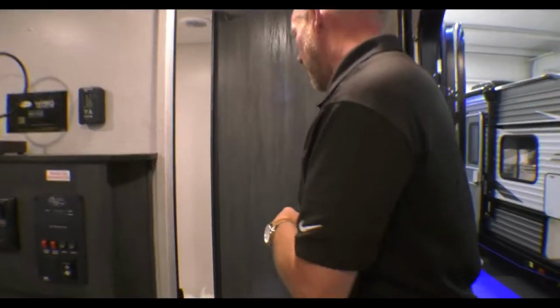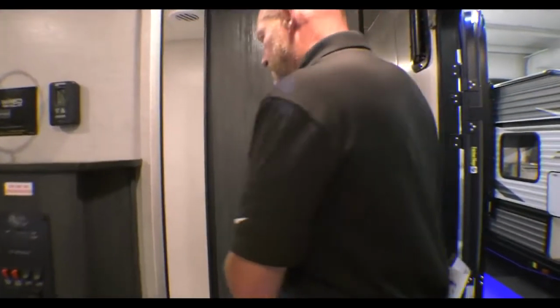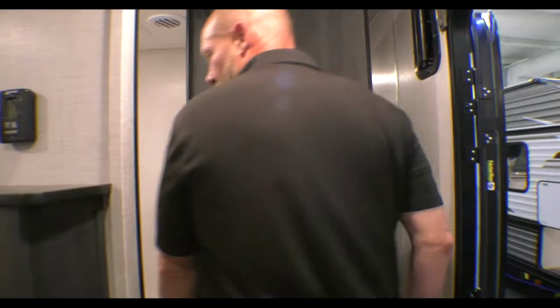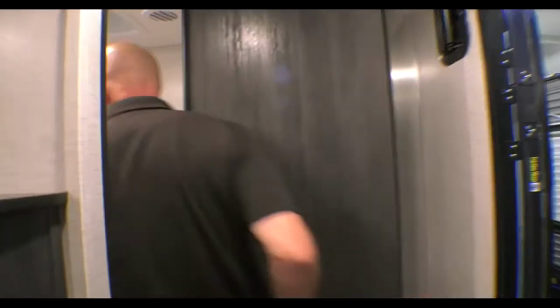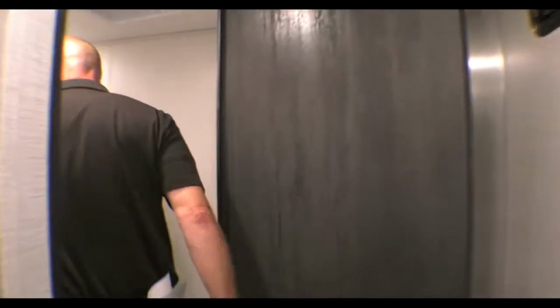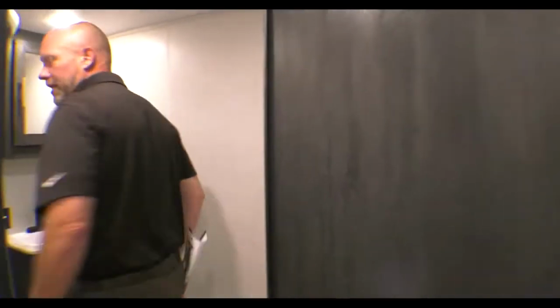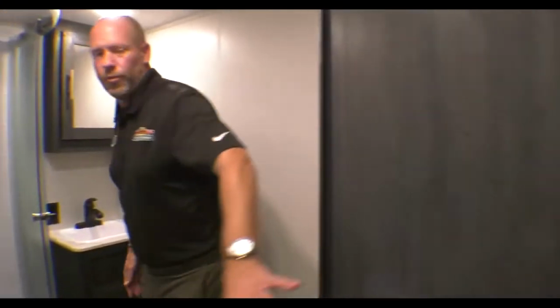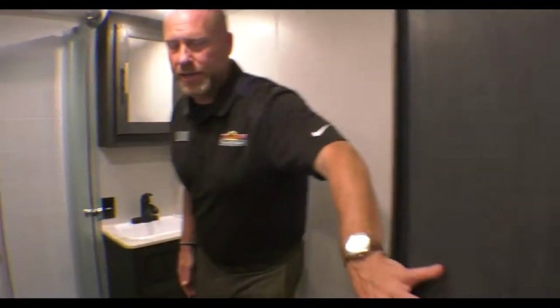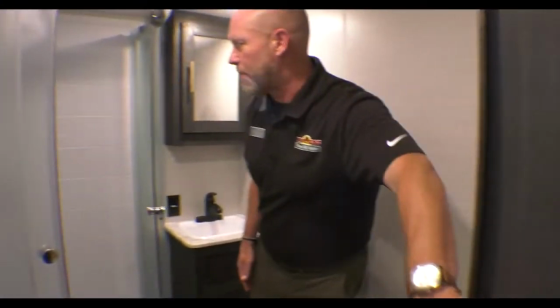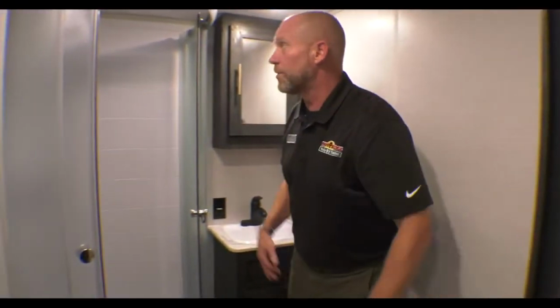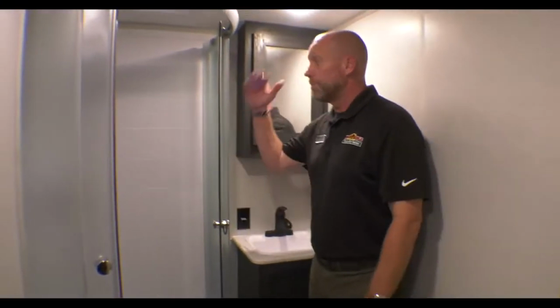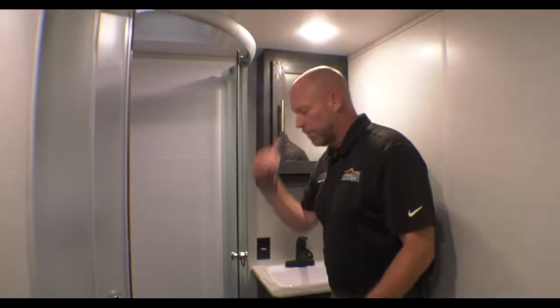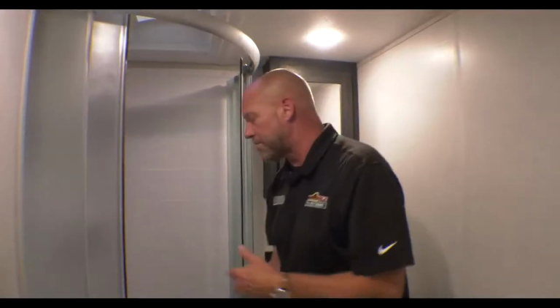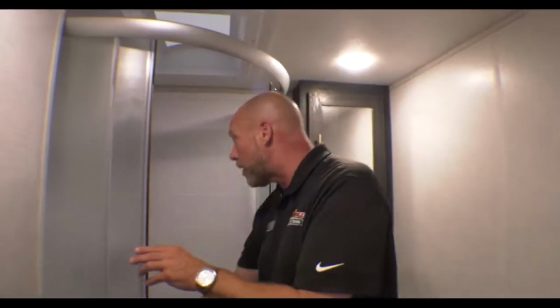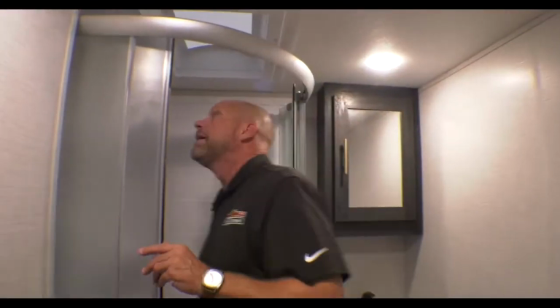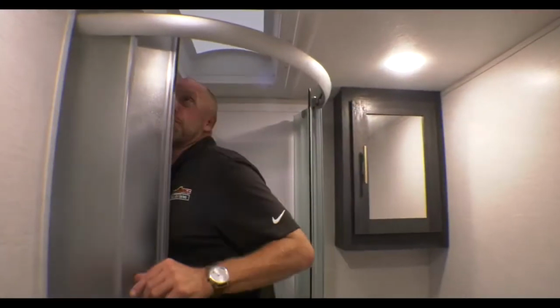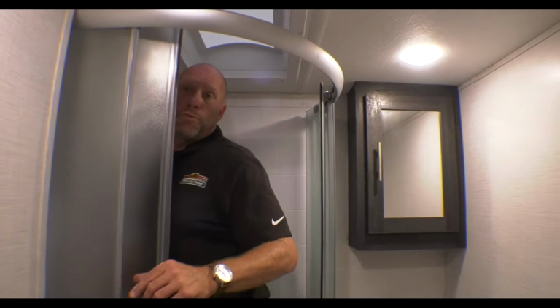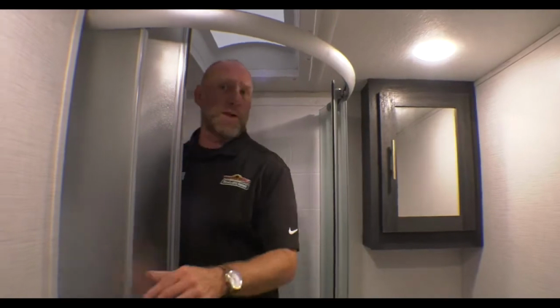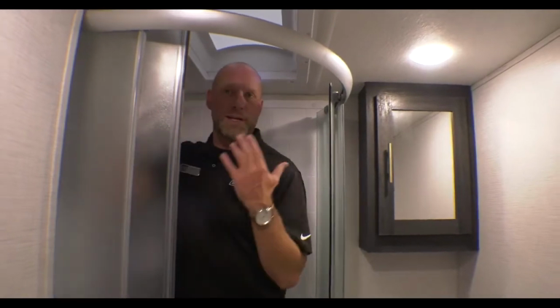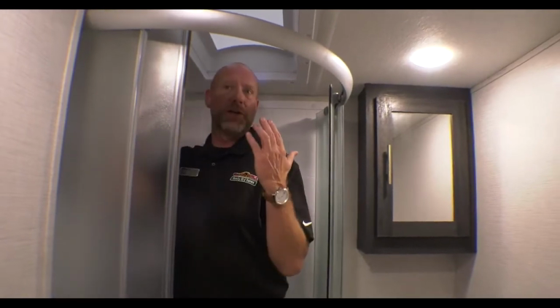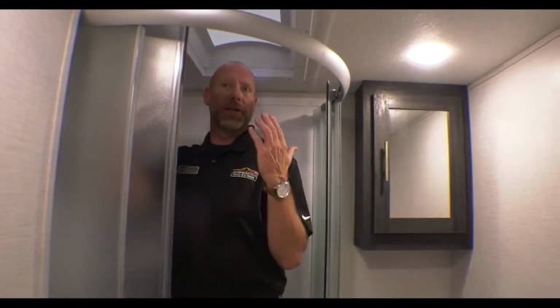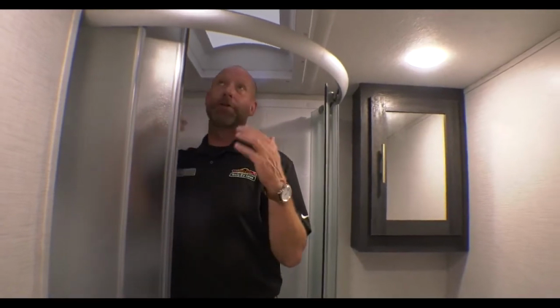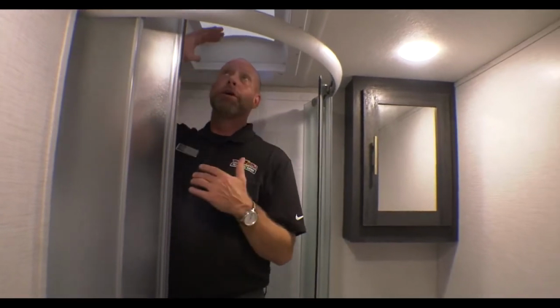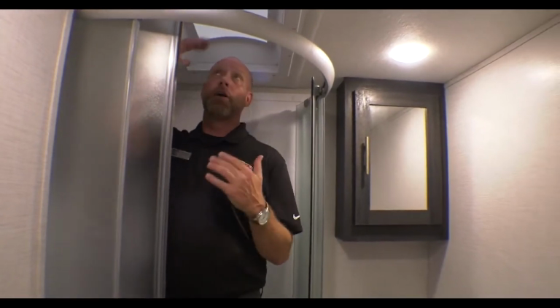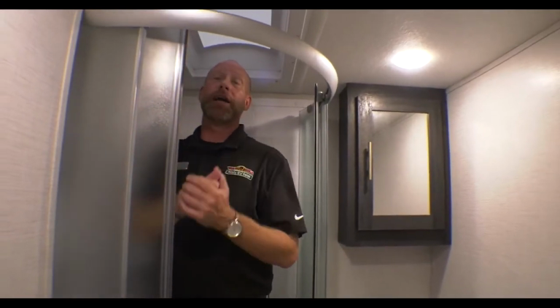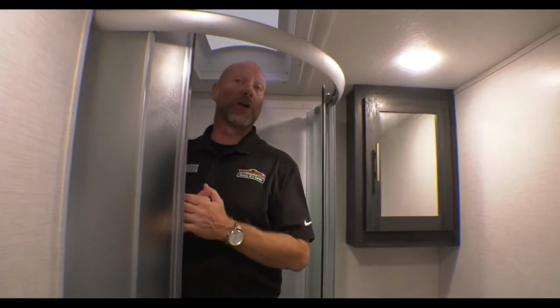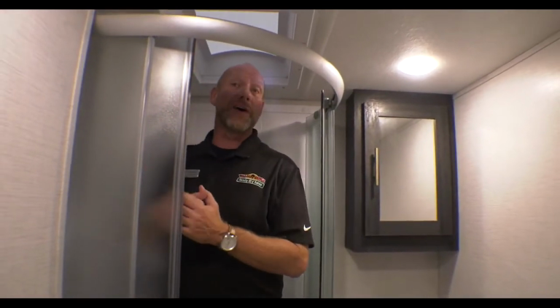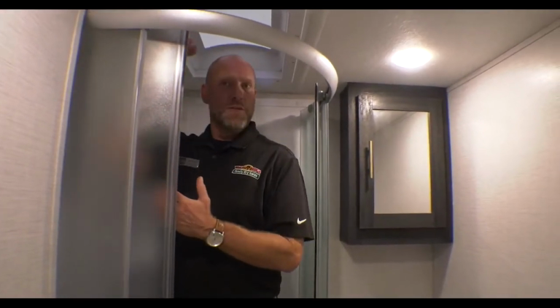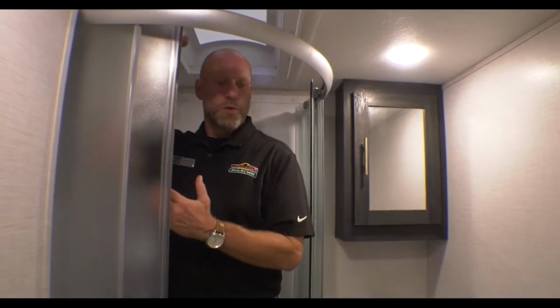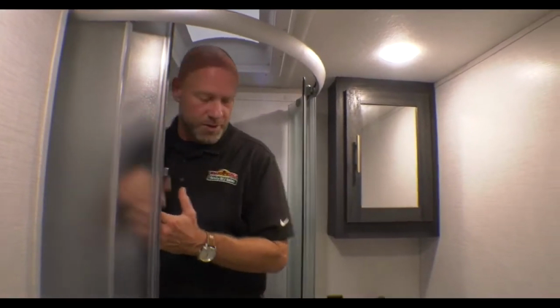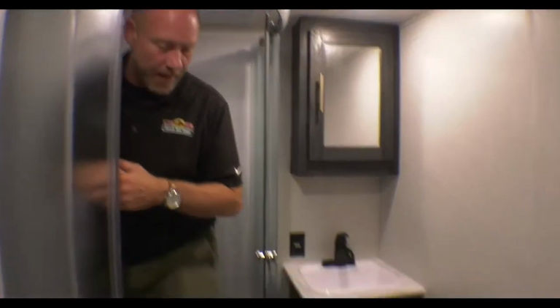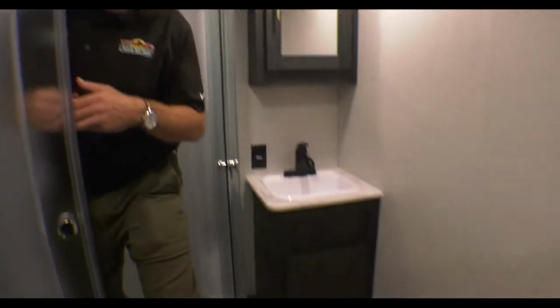I'll just step inside. Really nice bathroom, super tall shower. I'm 6'1" and I've got plenty of clearance in here, so you taller guys and taller gals, this one will work just fine for you.